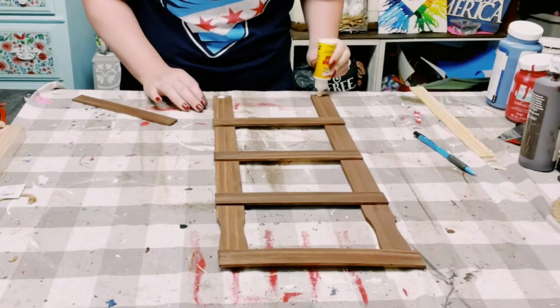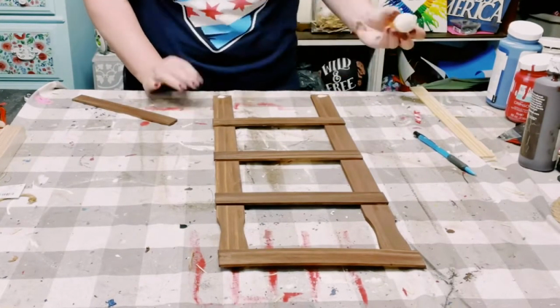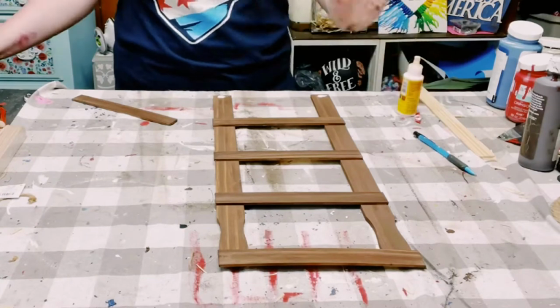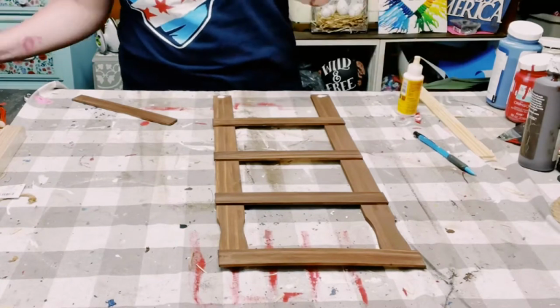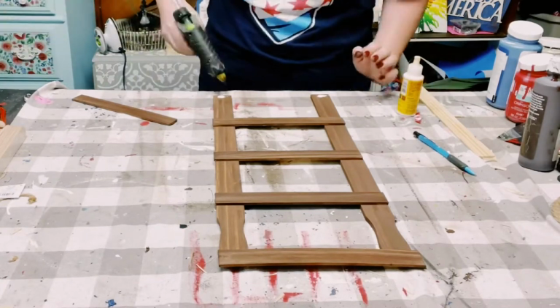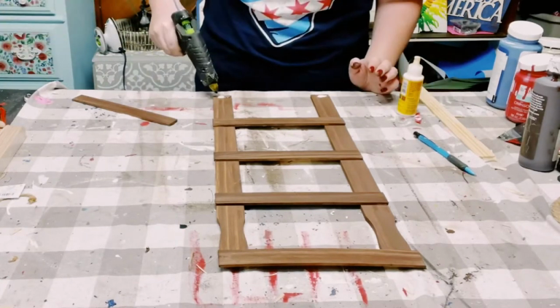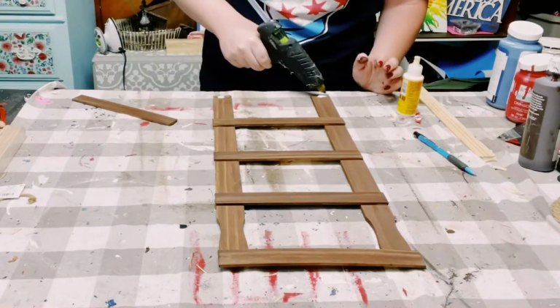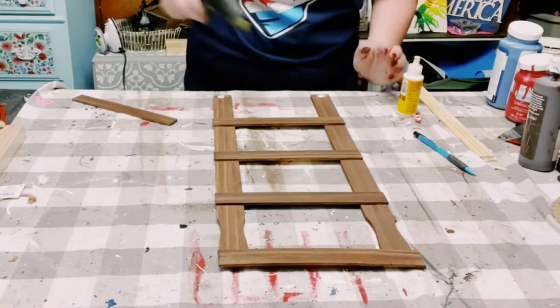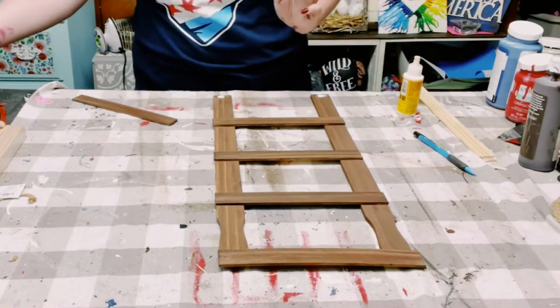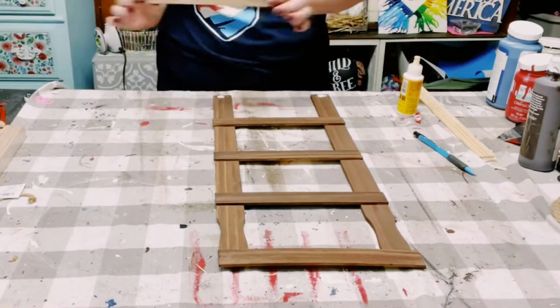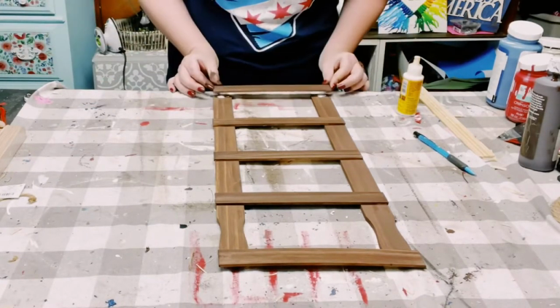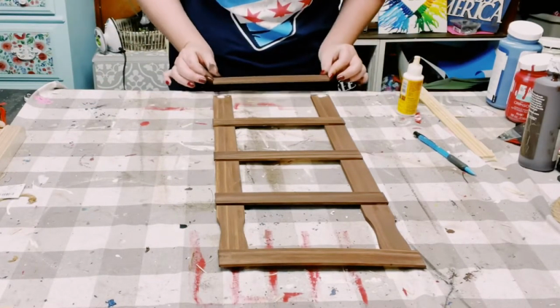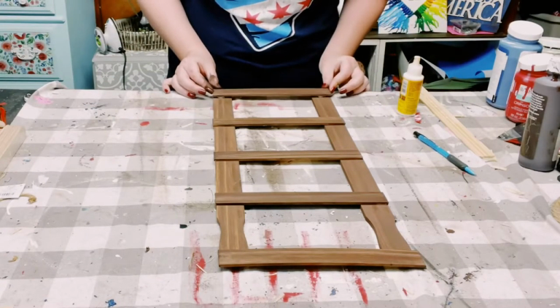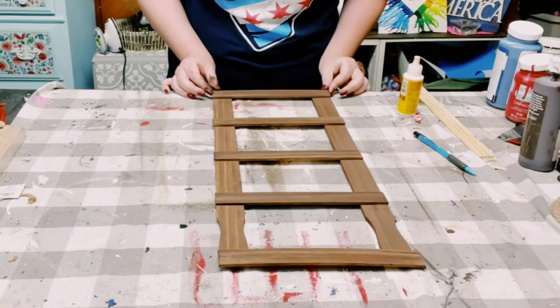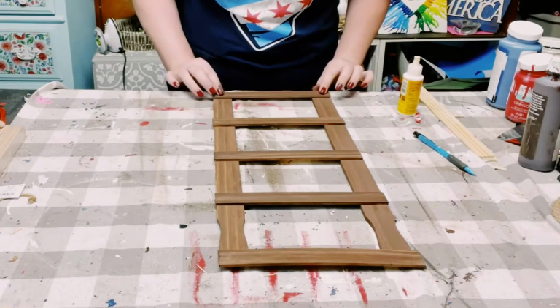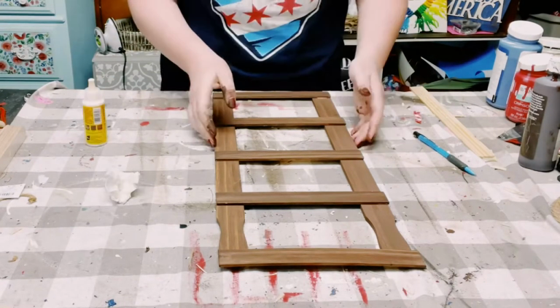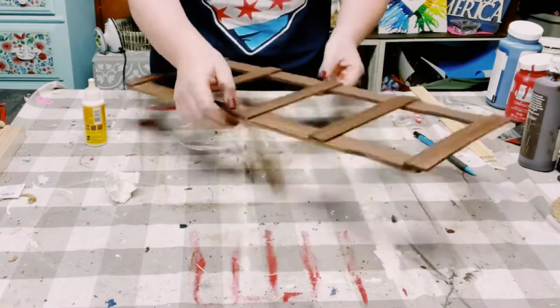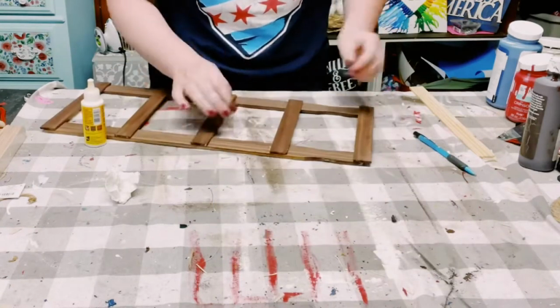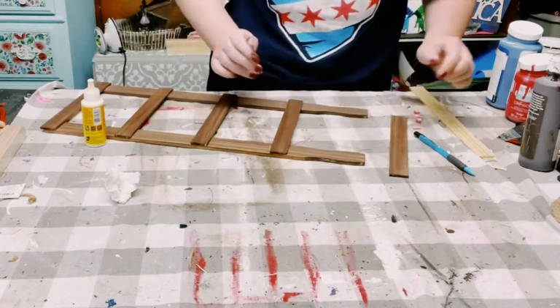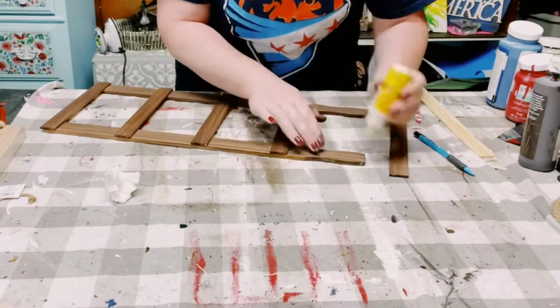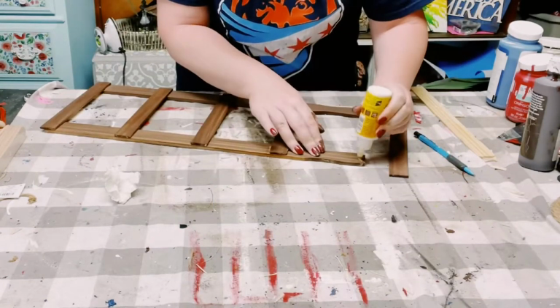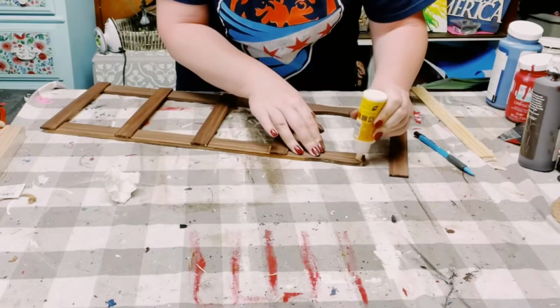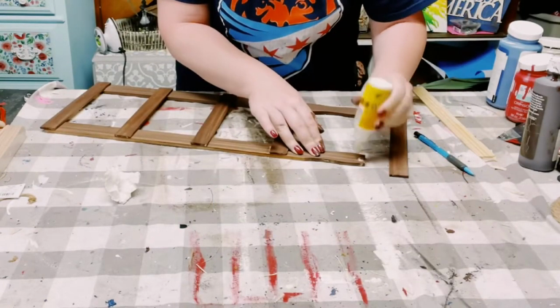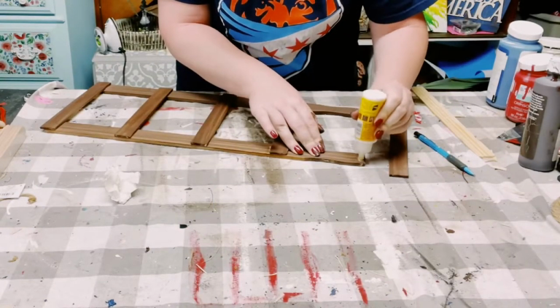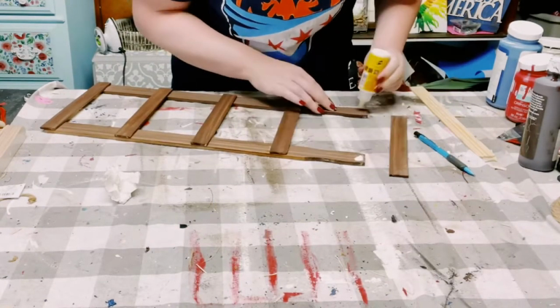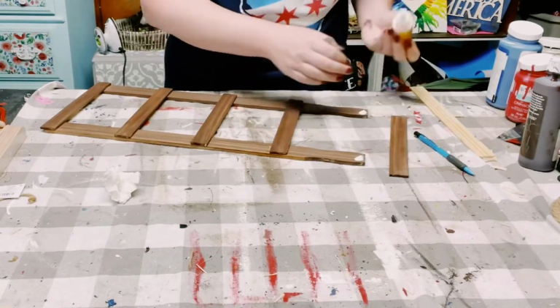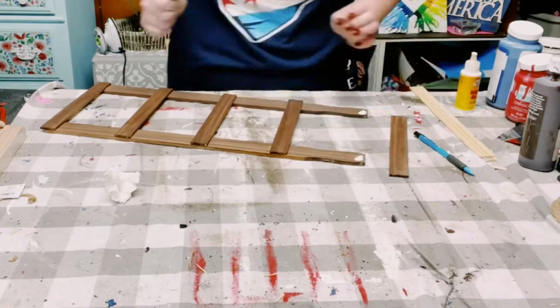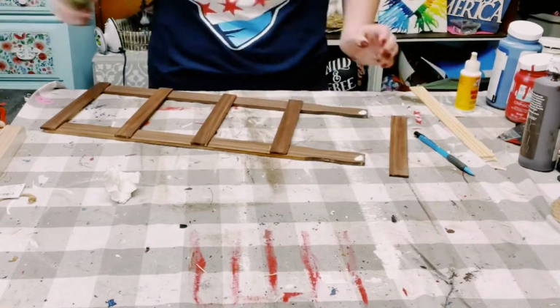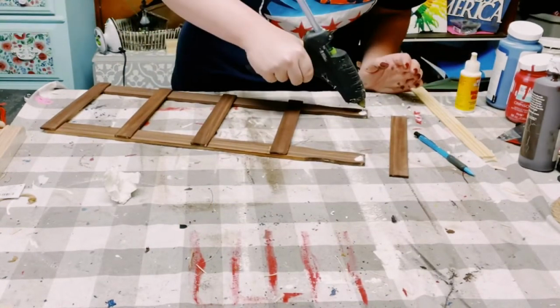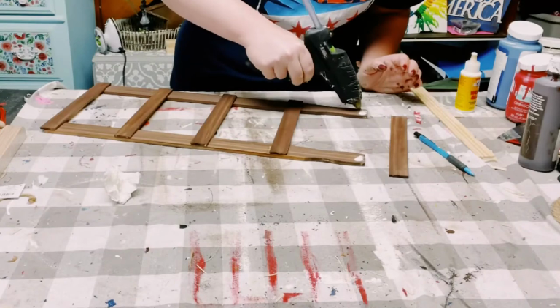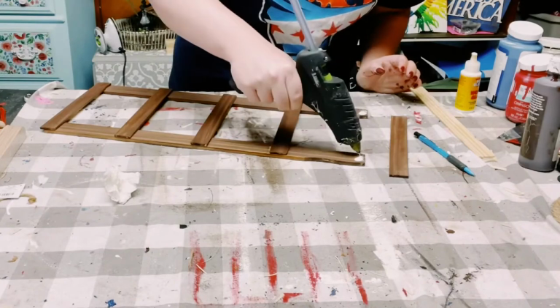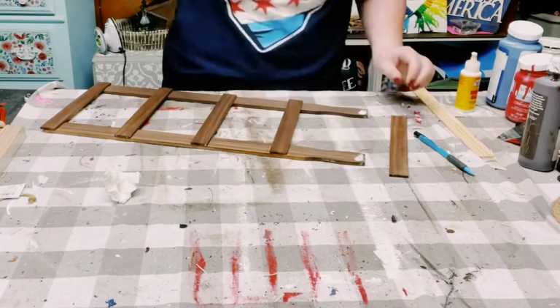Once that was complete, I'm just using some wood glue from Dollar Tree with a mixture of hot glue, and I just start attaching all of the paint stir sticks together.